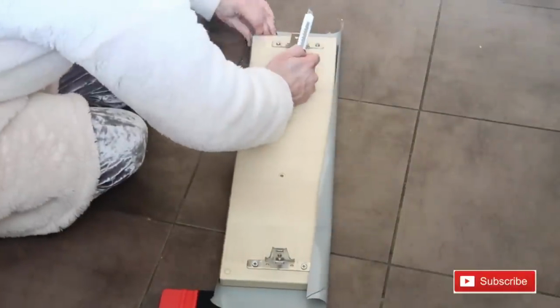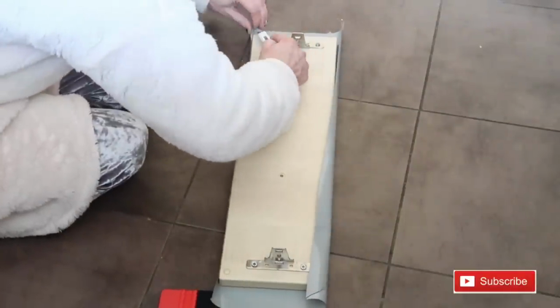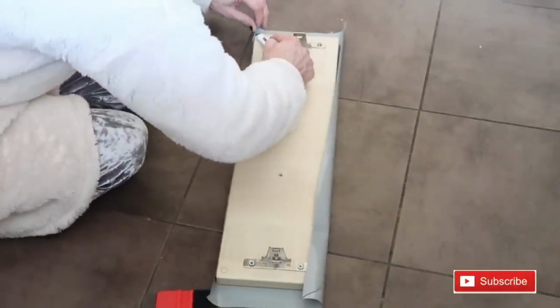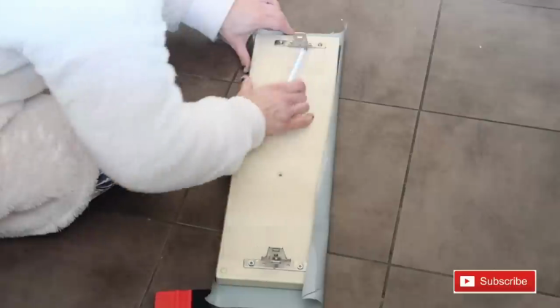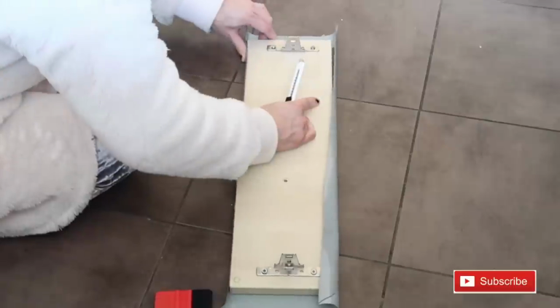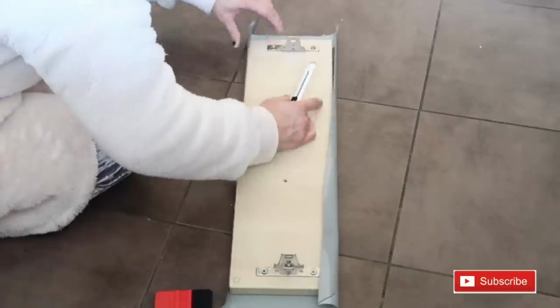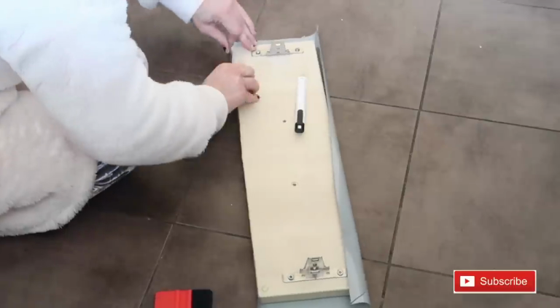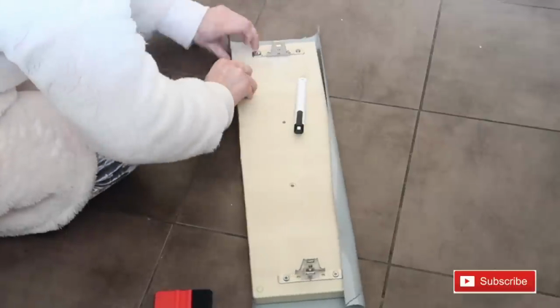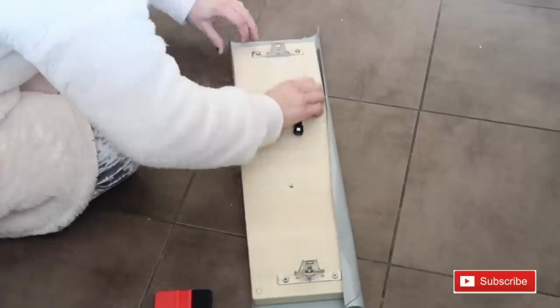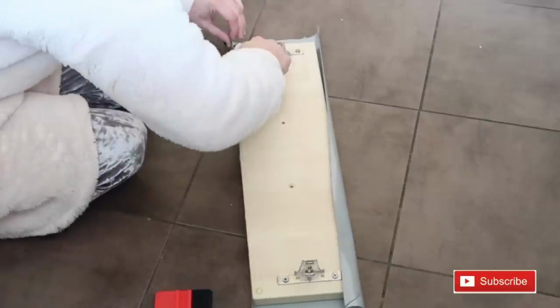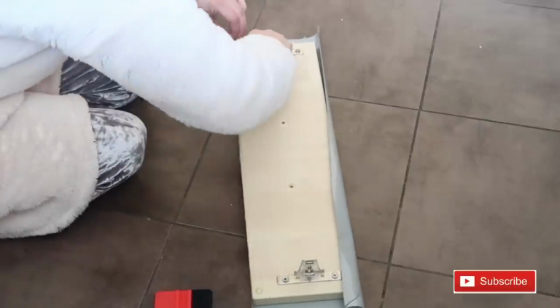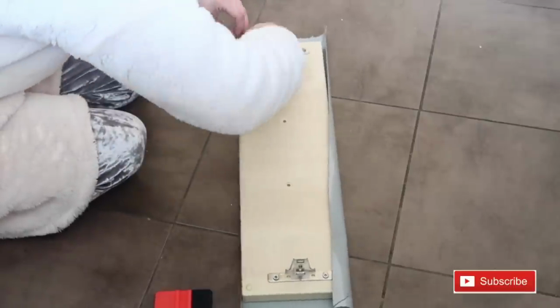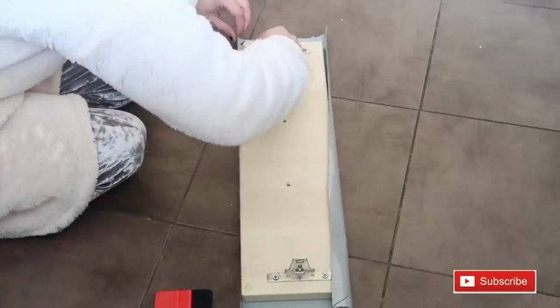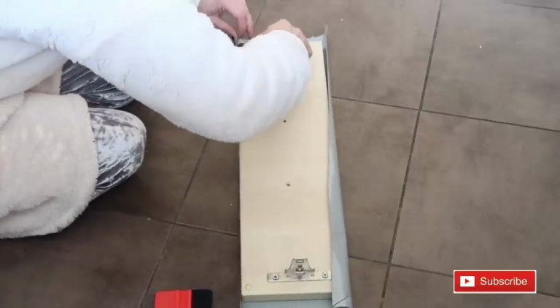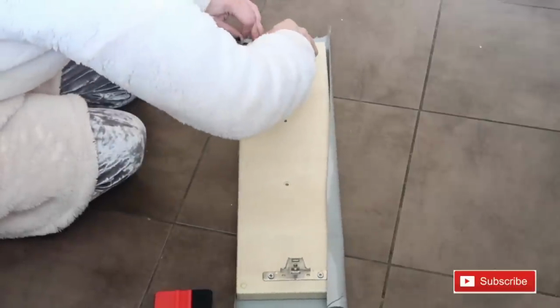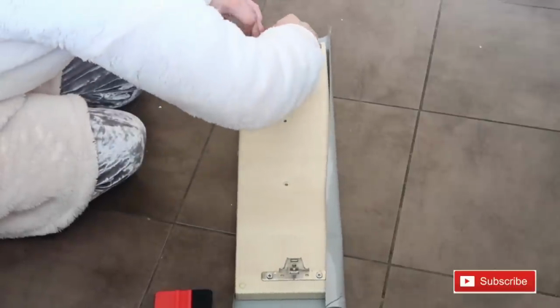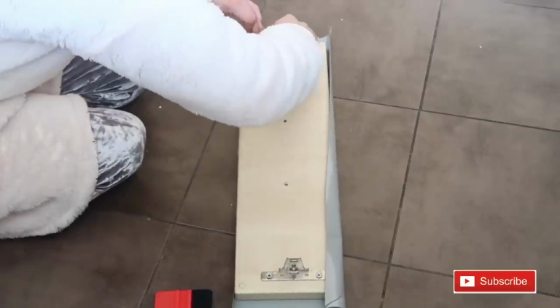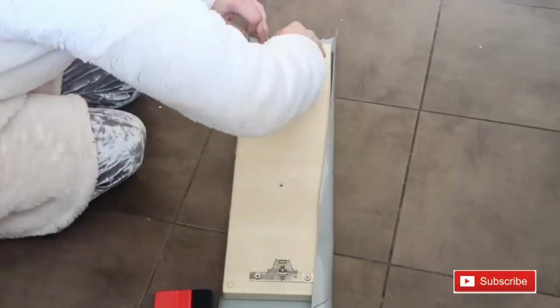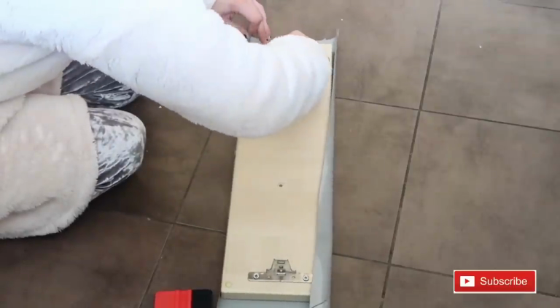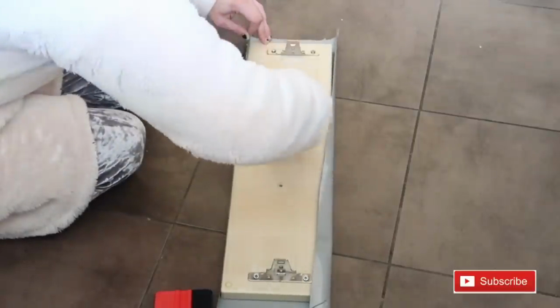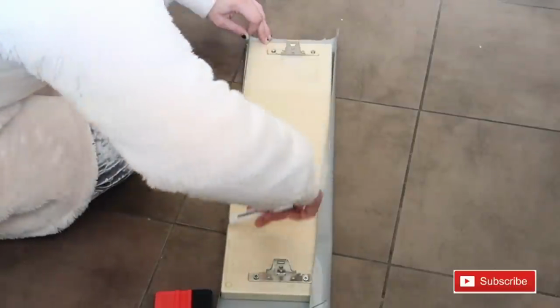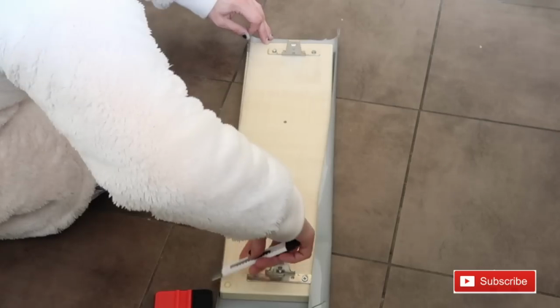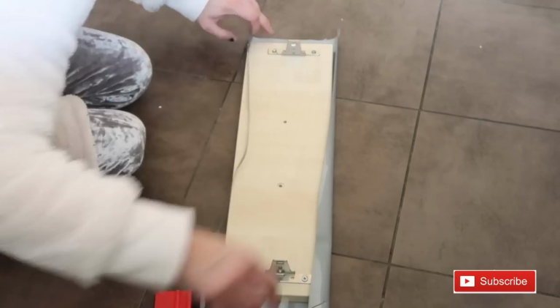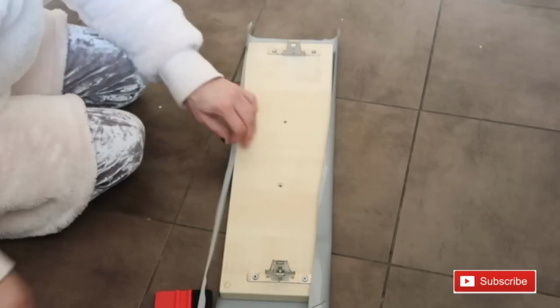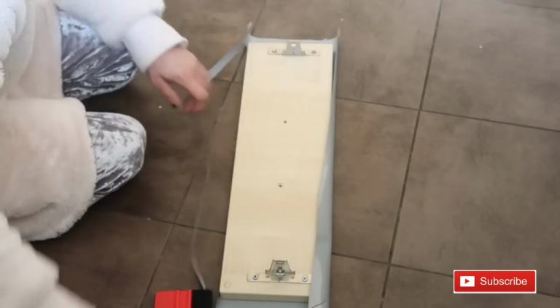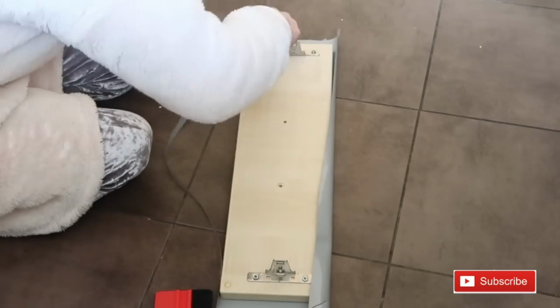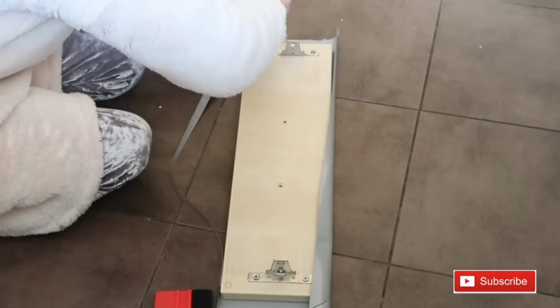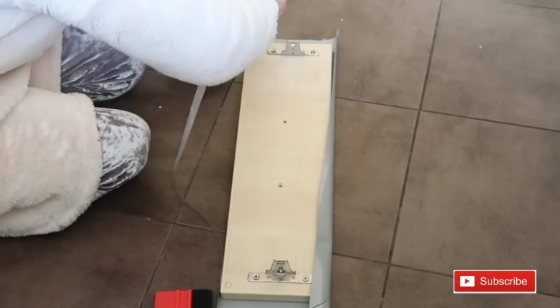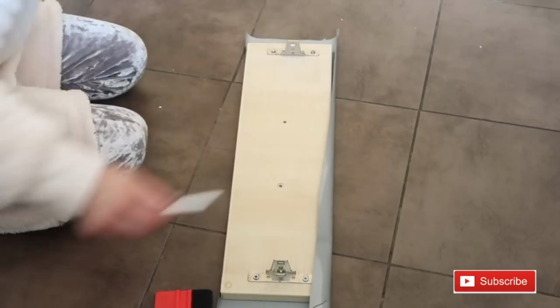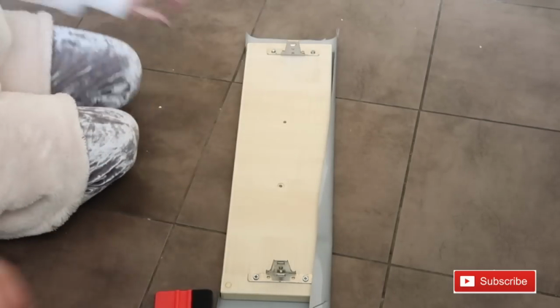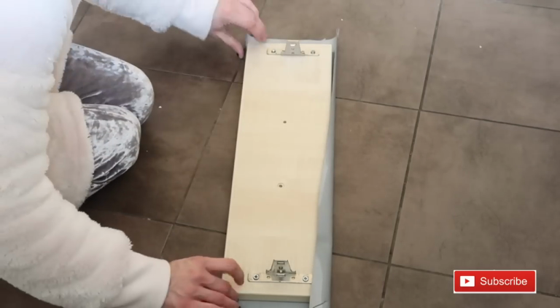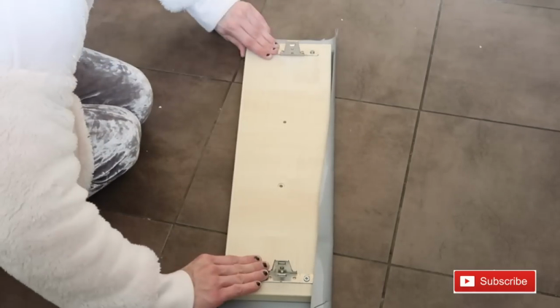Again, with the Stanley blade that comes in the kit, you can just poke it through and slice it right along - that works quite well.